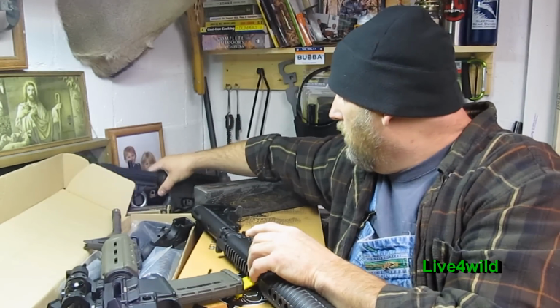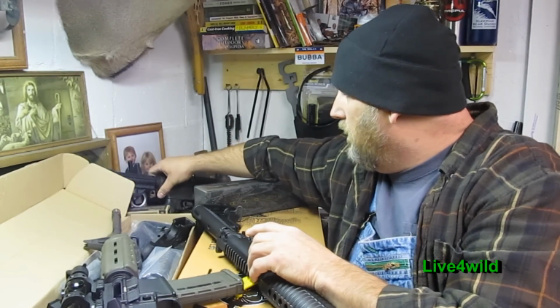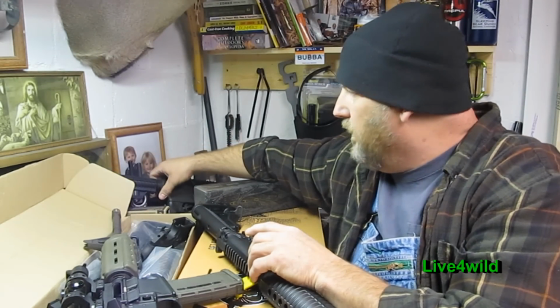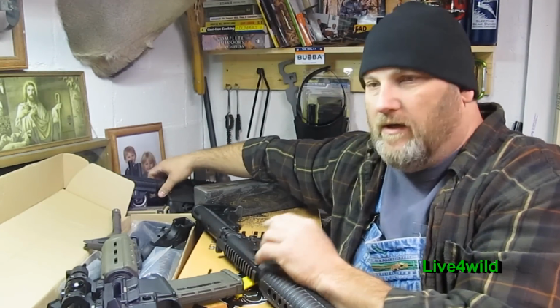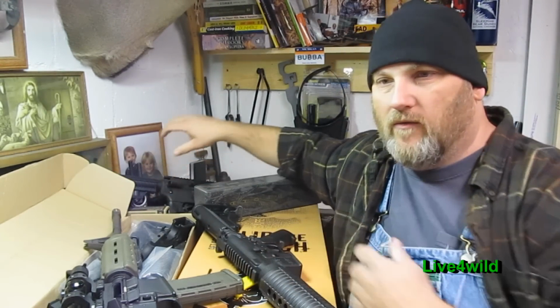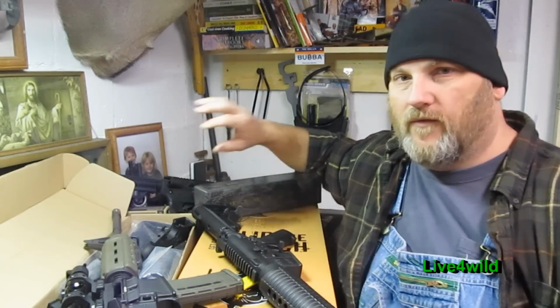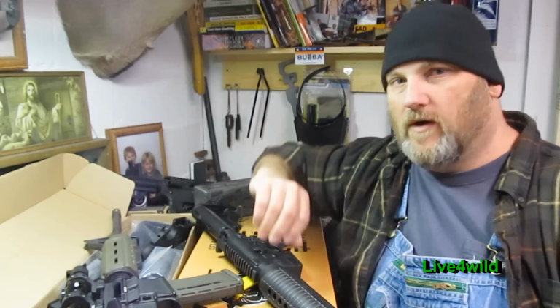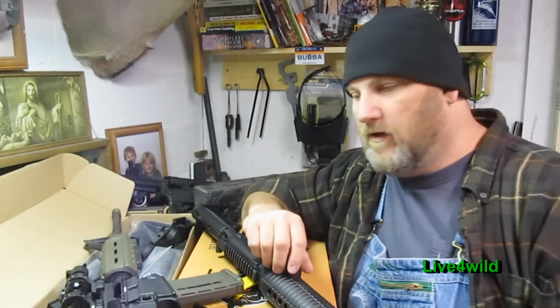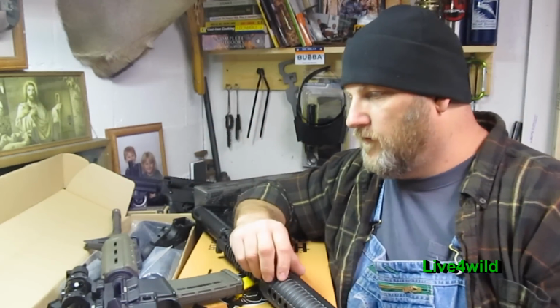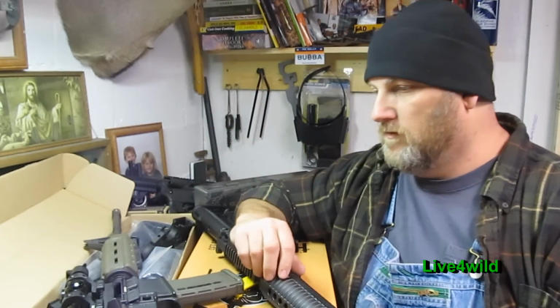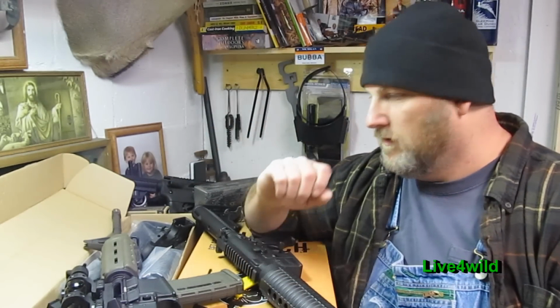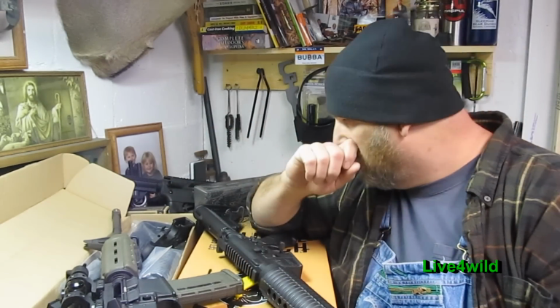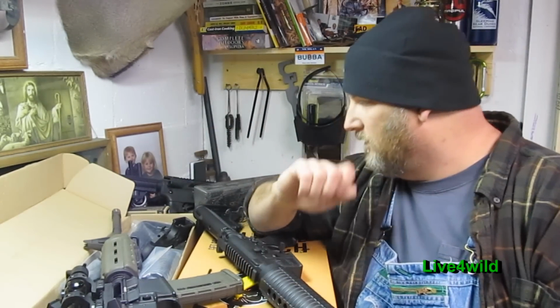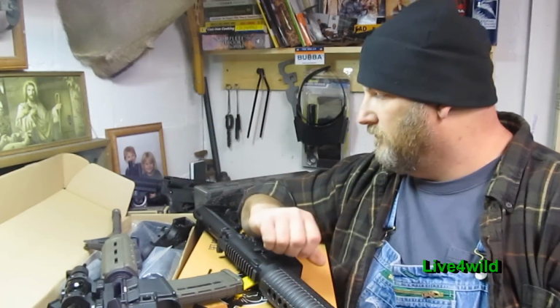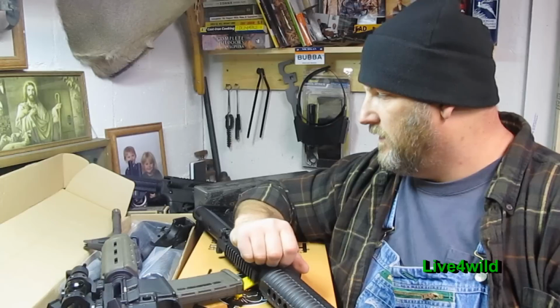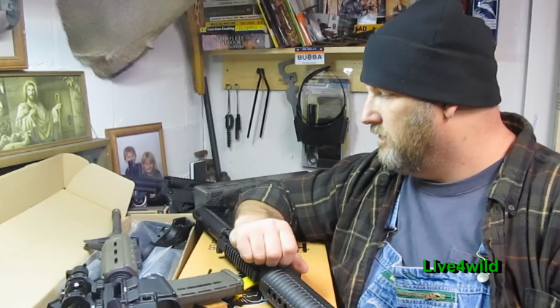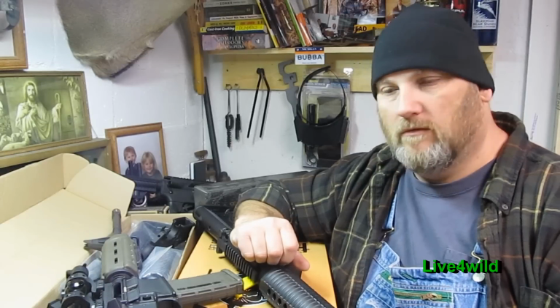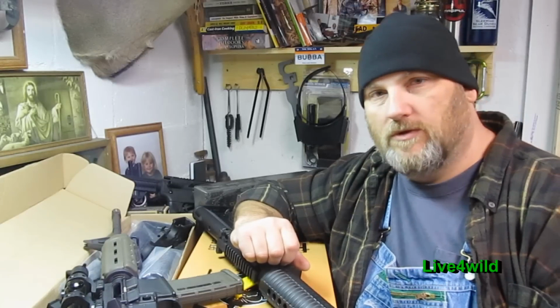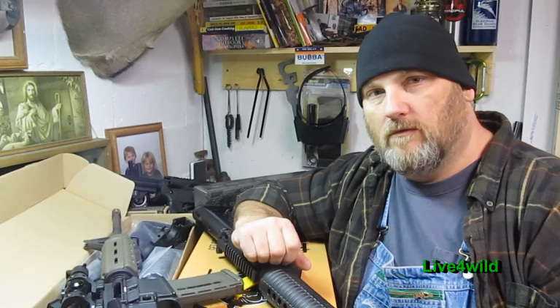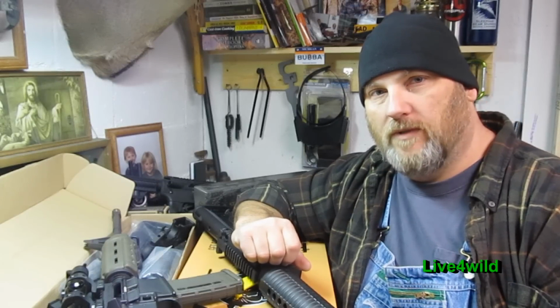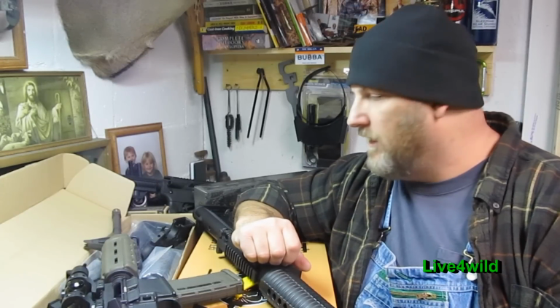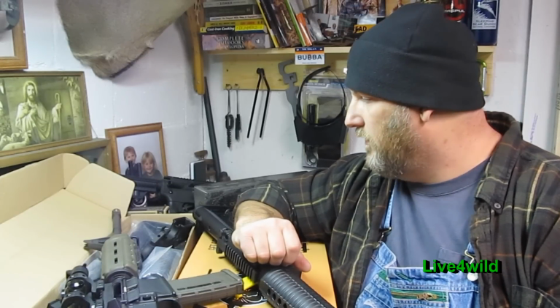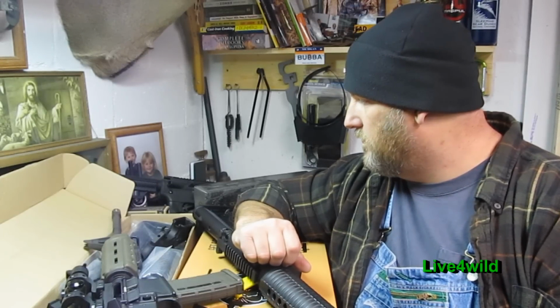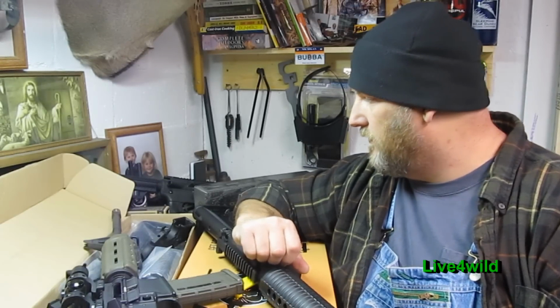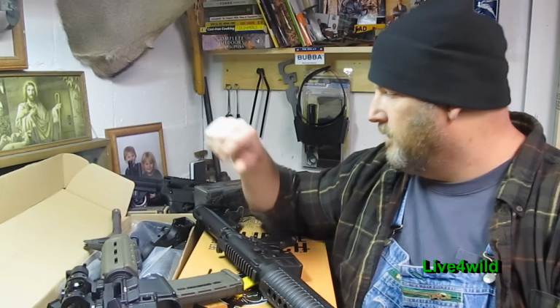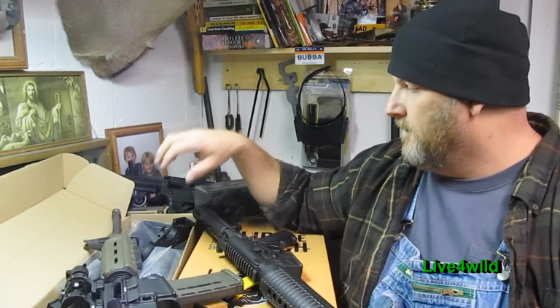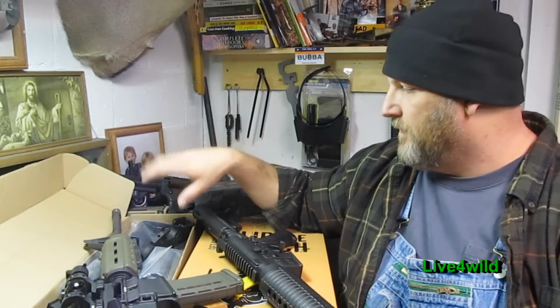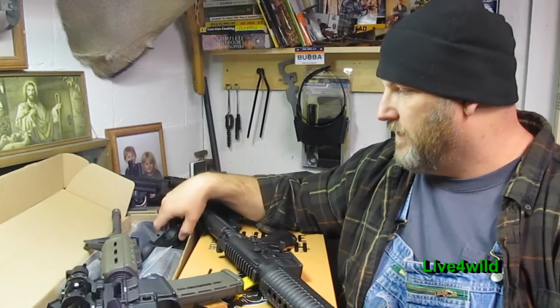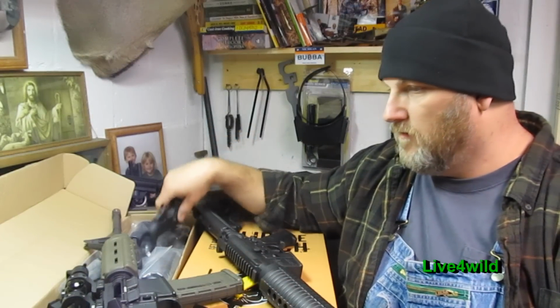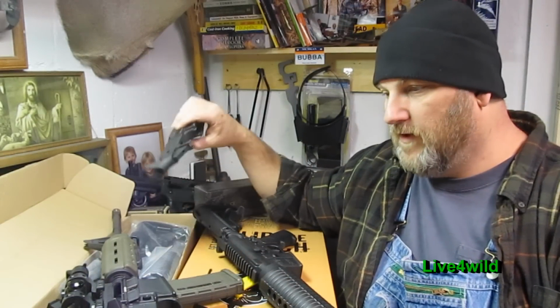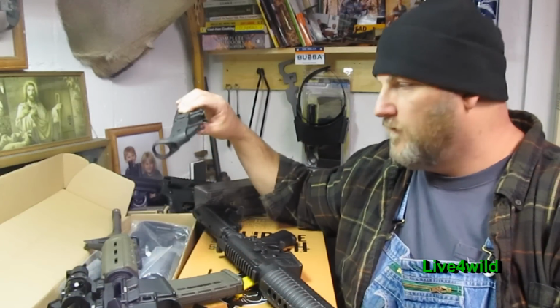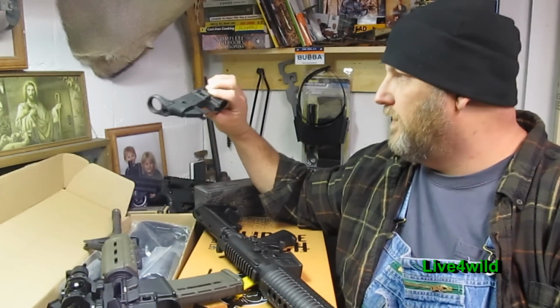I'm building another one as a varmint gun — a coyote spanker. And I've got another one I'm building for a friend.